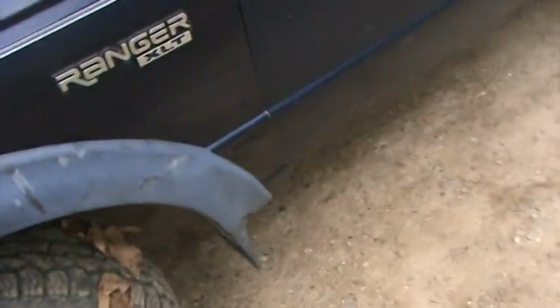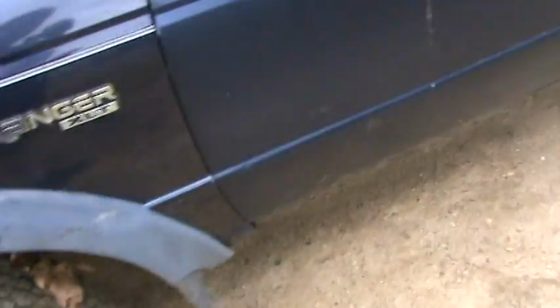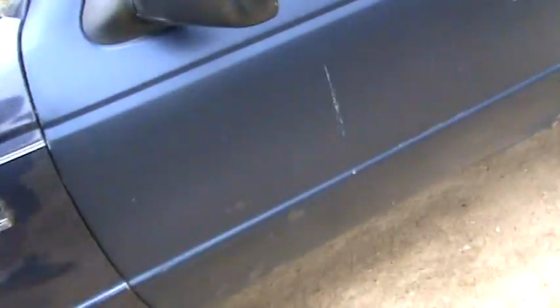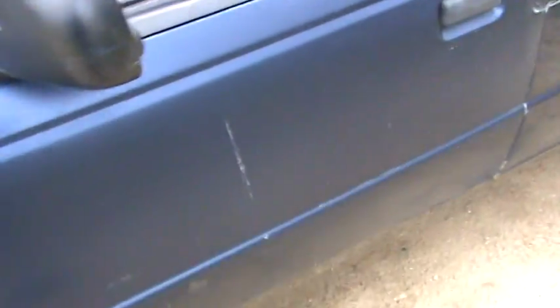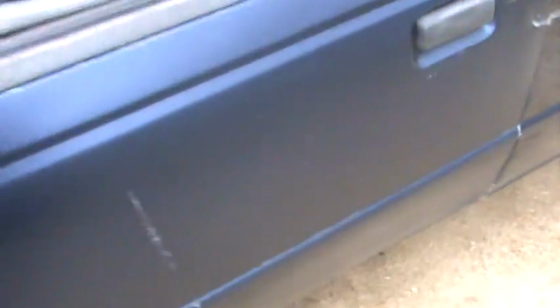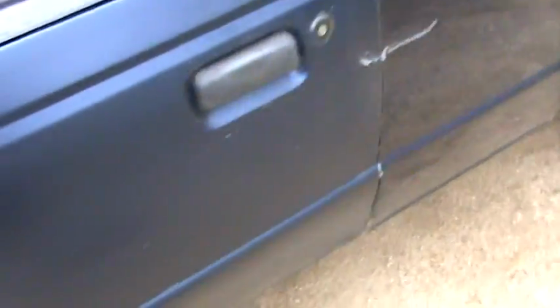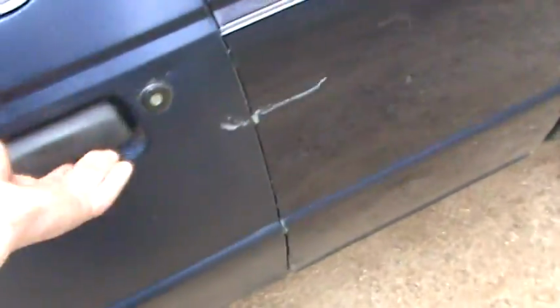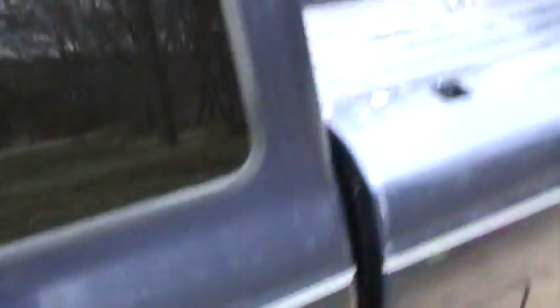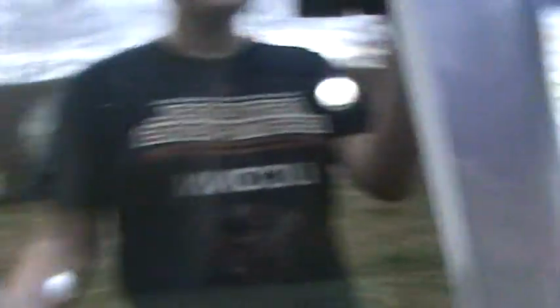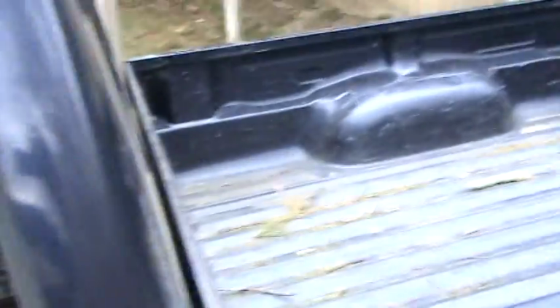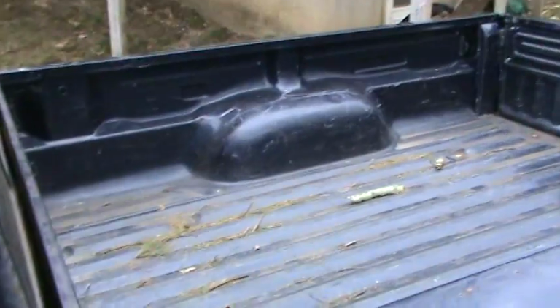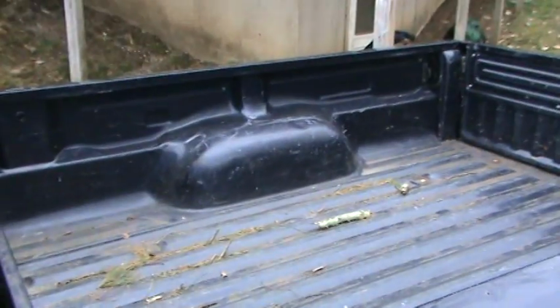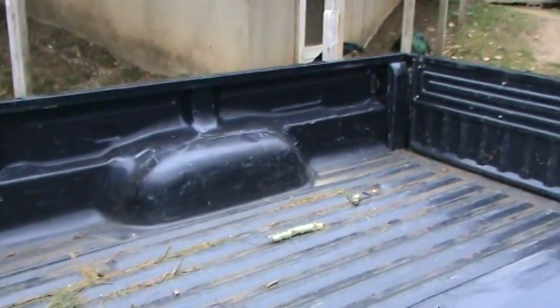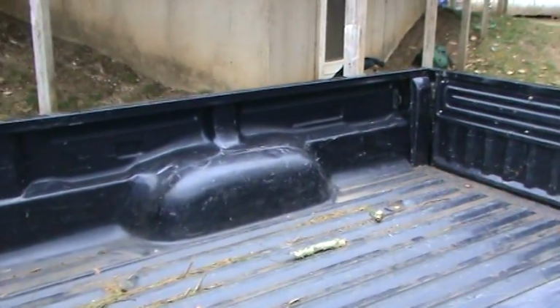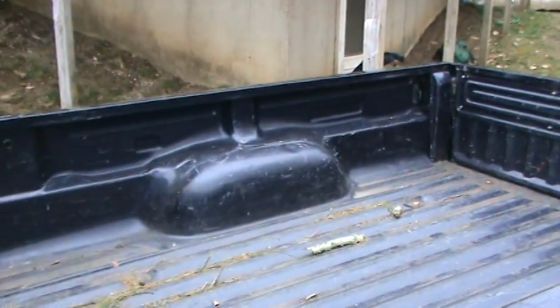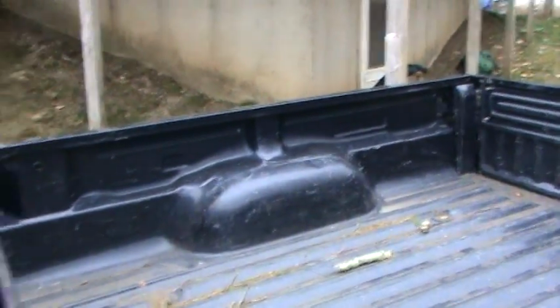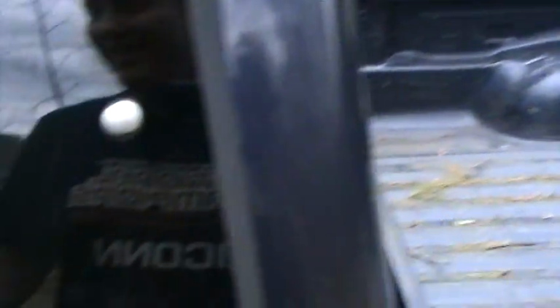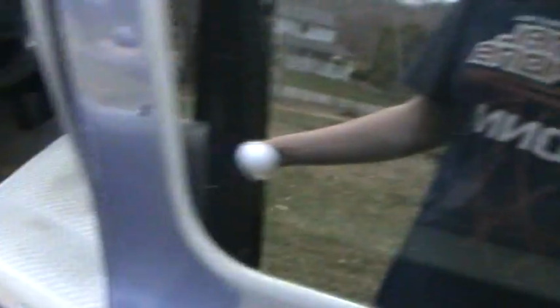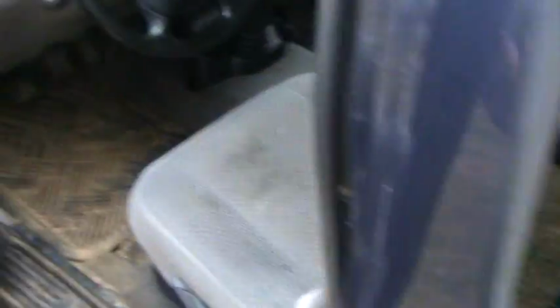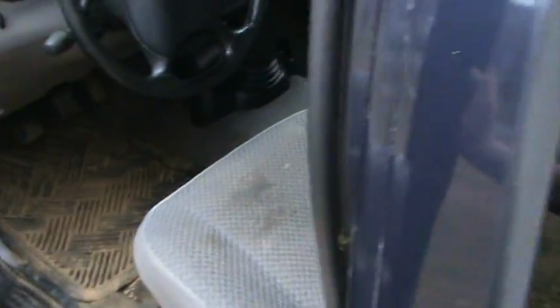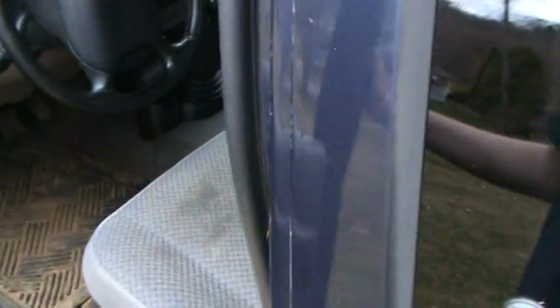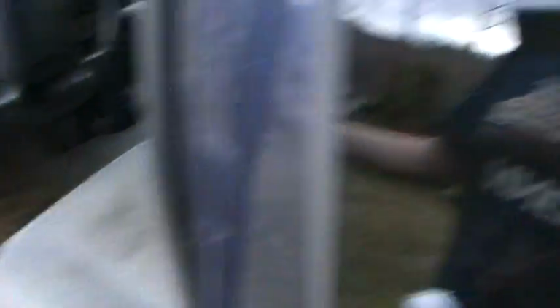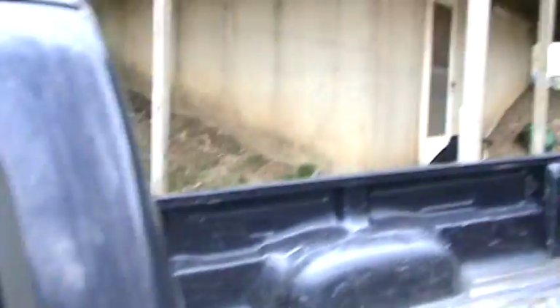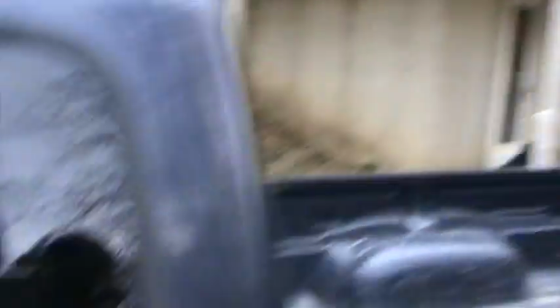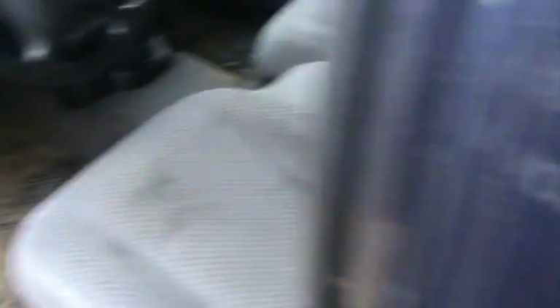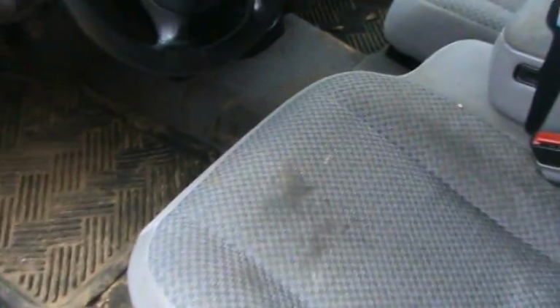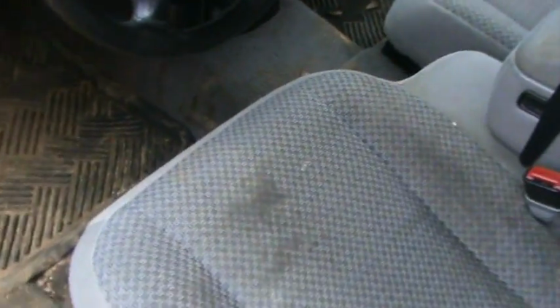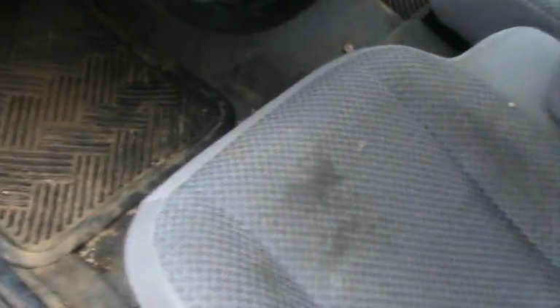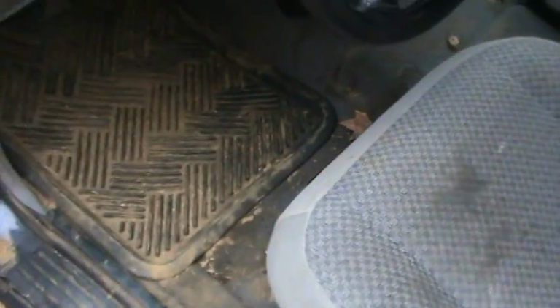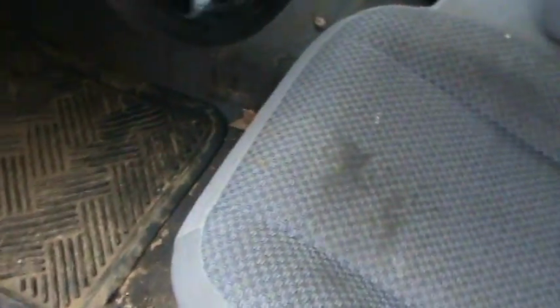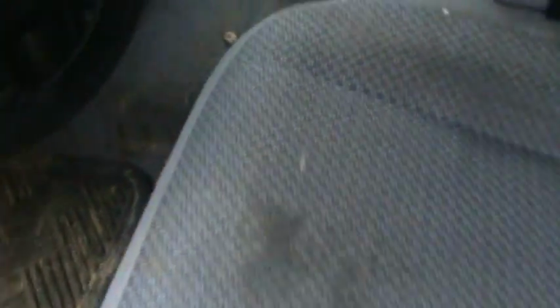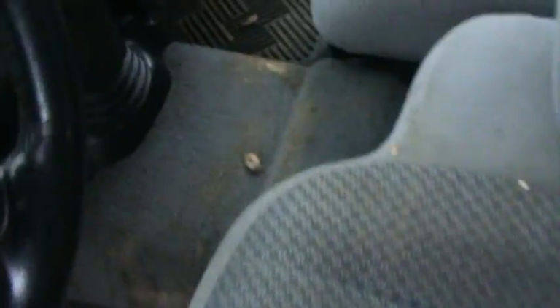It's got some wear and tear, but we're out of here. We're getting better. Here's the interior — this is a standard shift model.